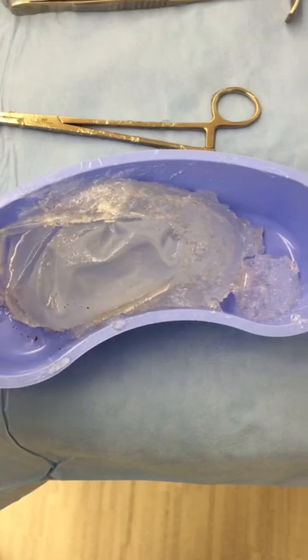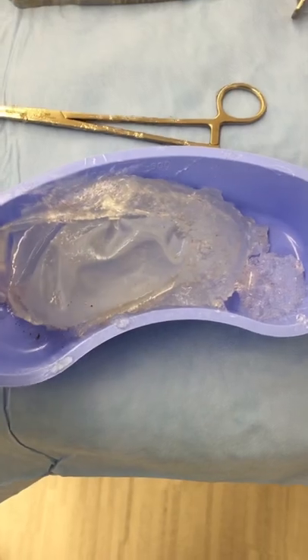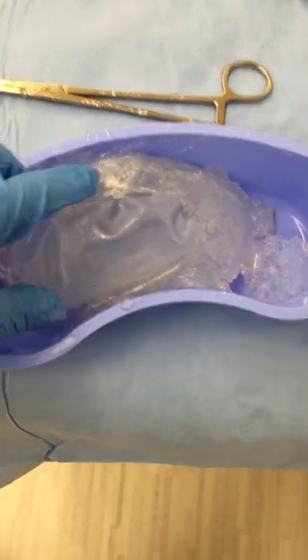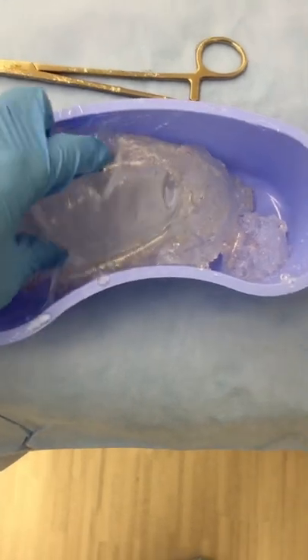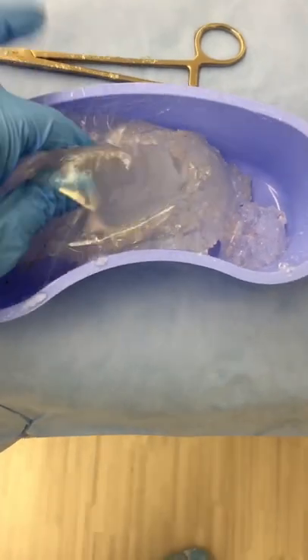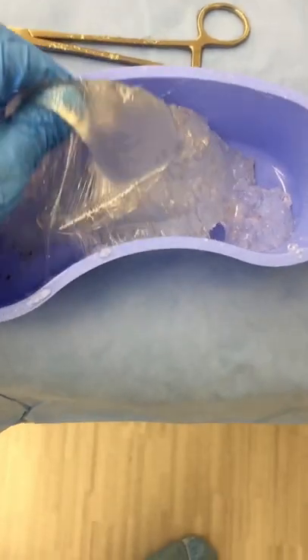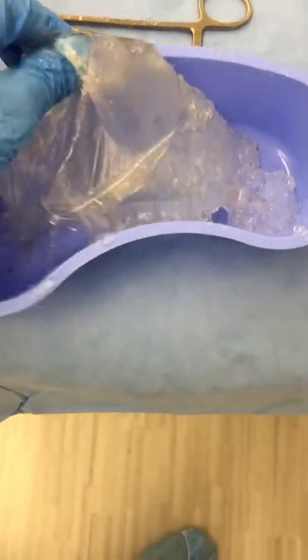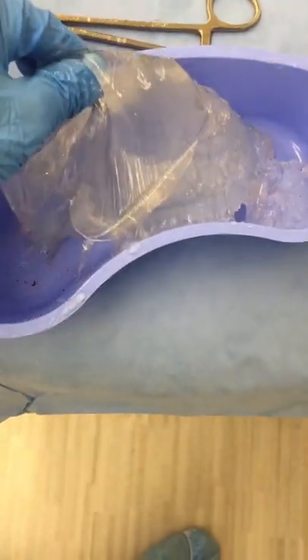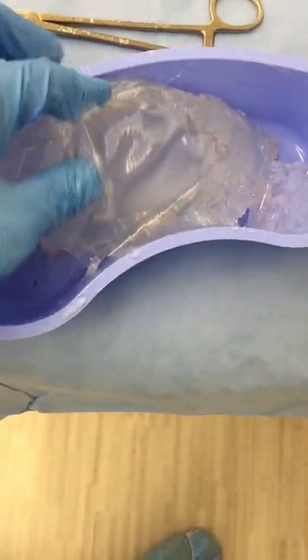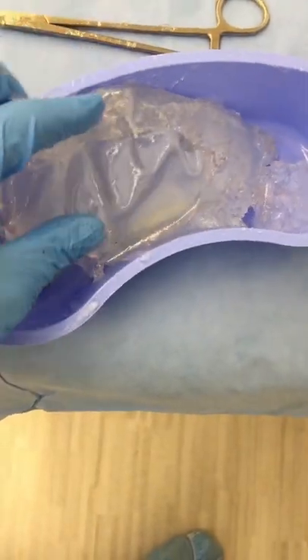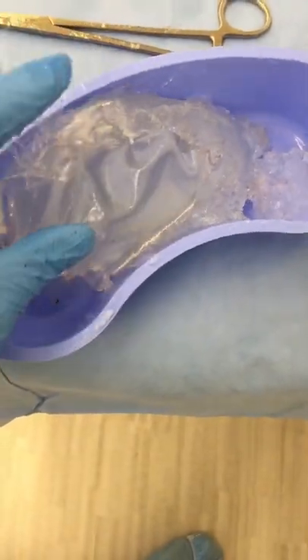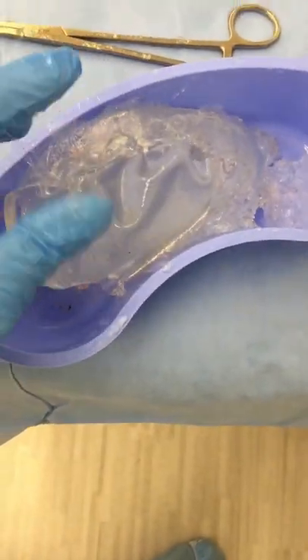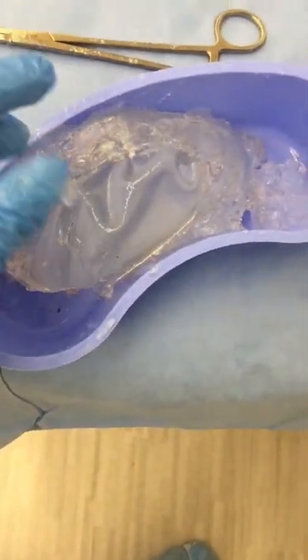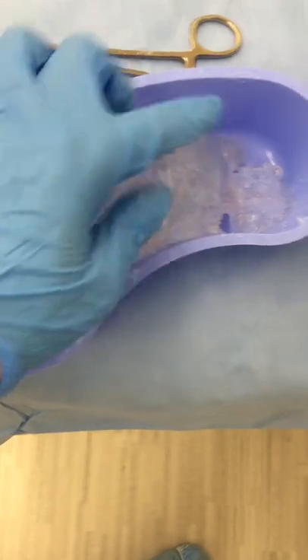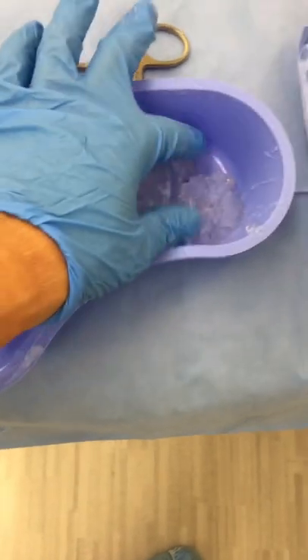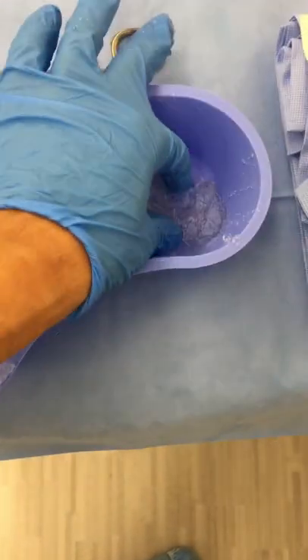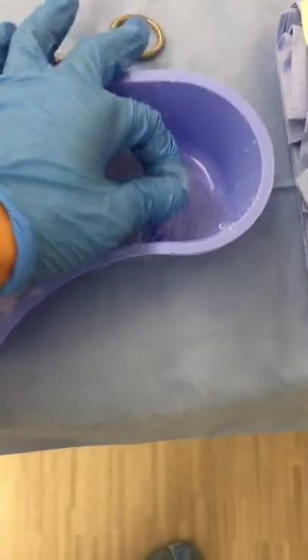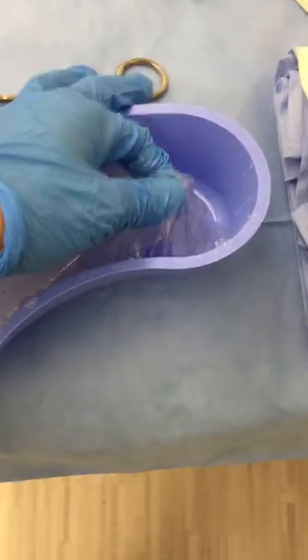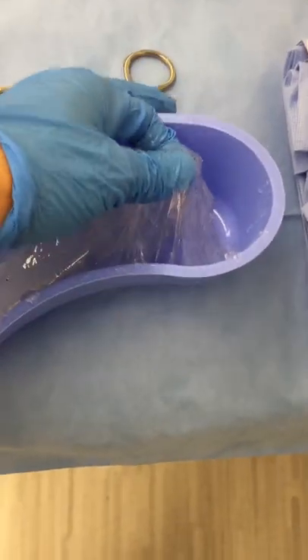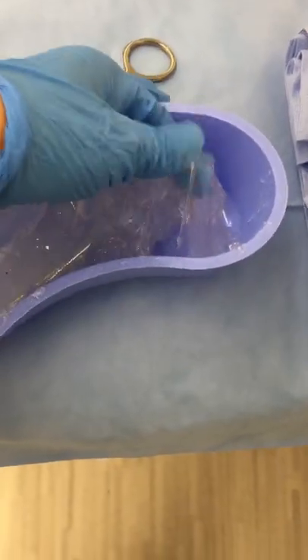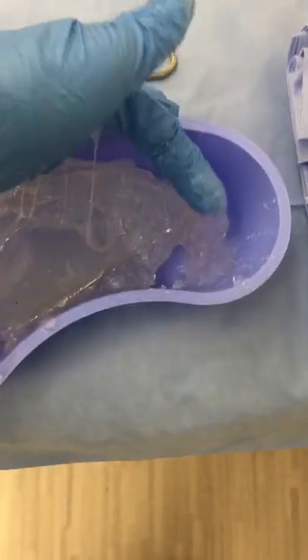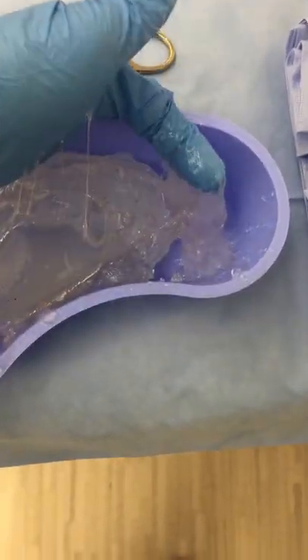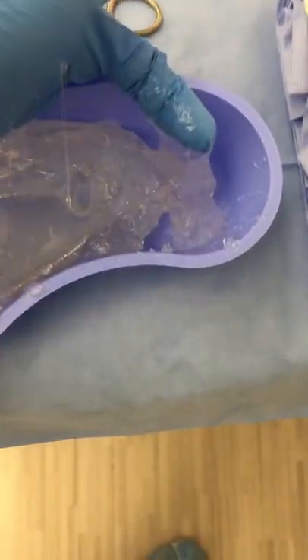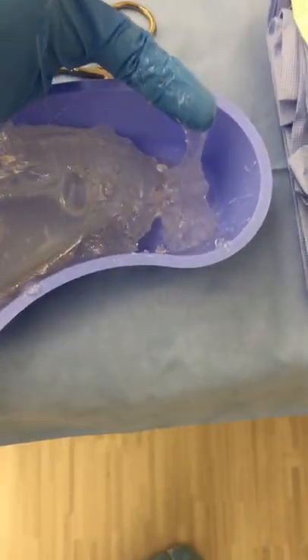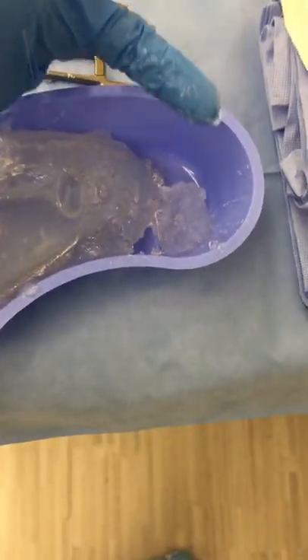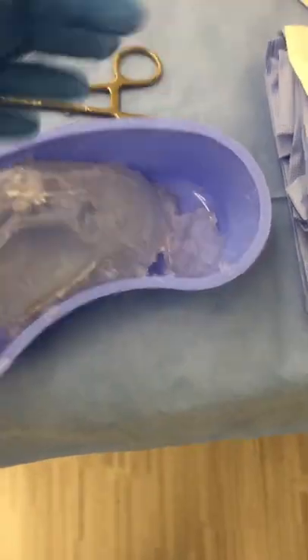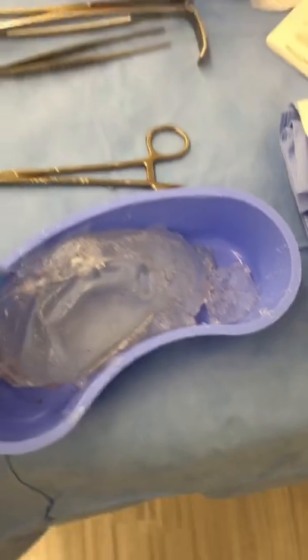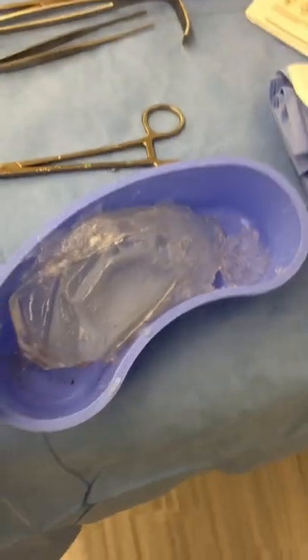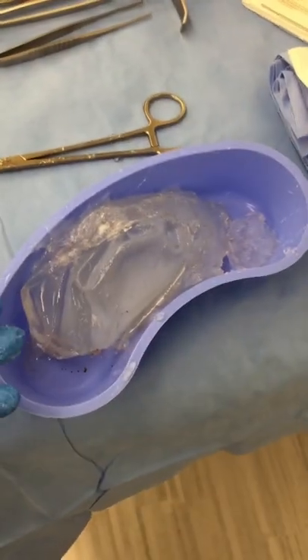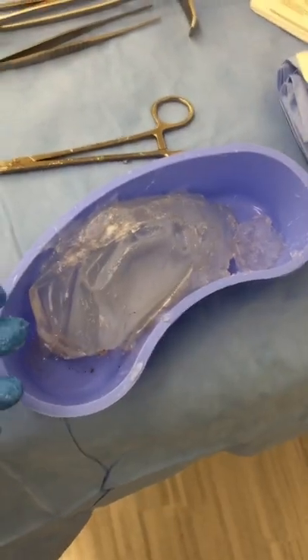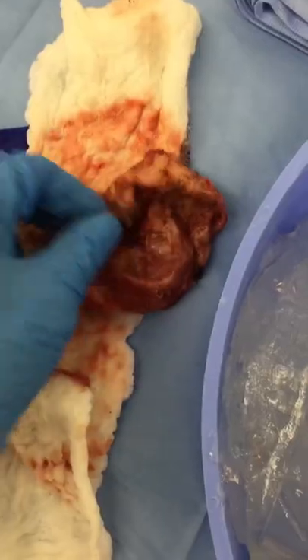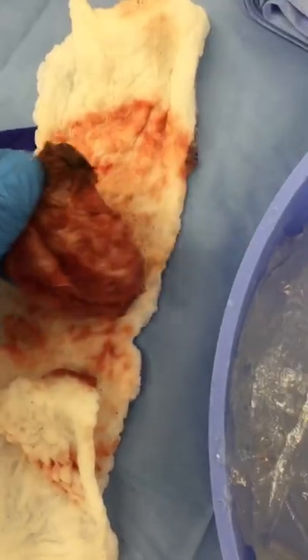This morning I planned to remove a normal breast implant from a patient, but then I found out that it was completely broken like this. It was as sticky as Ricky Brown's fingers and was a complete mess, but as a complete professional I was able to 100% remove it from my patient.